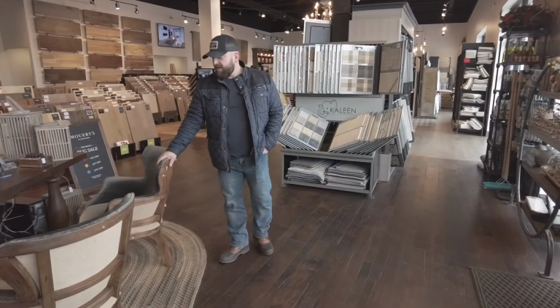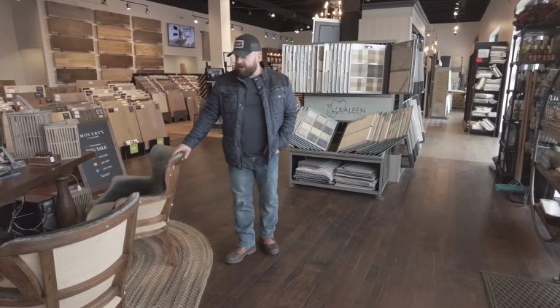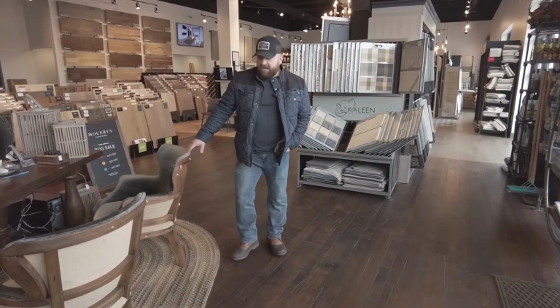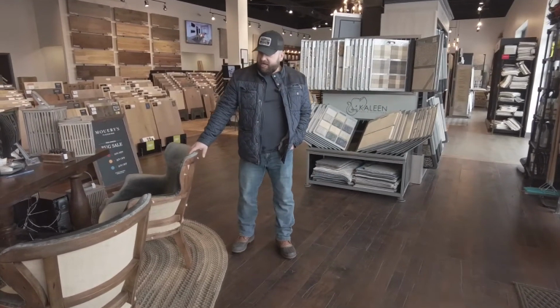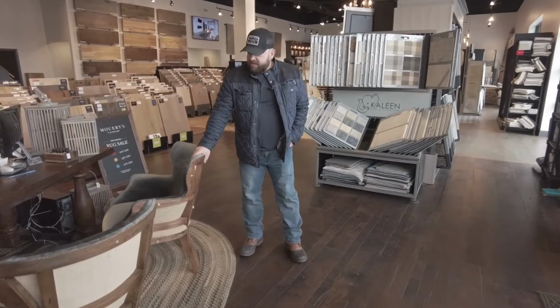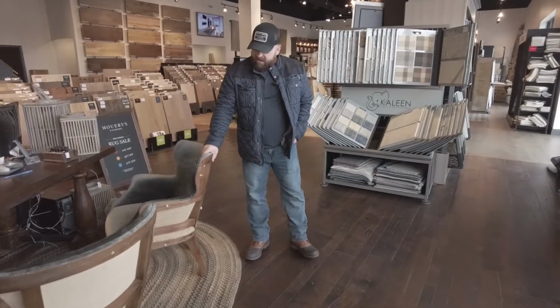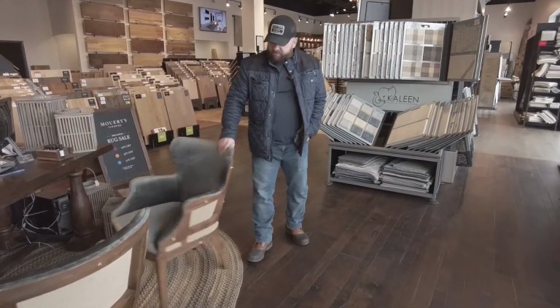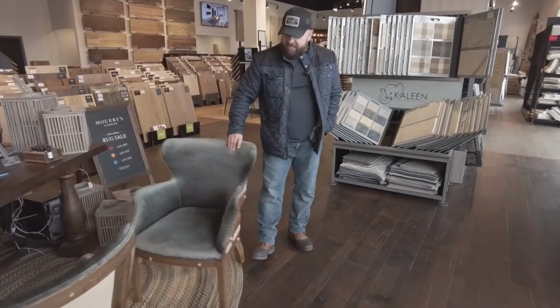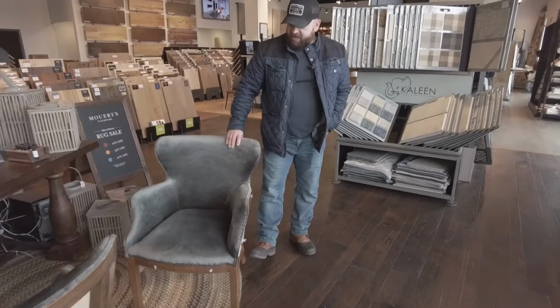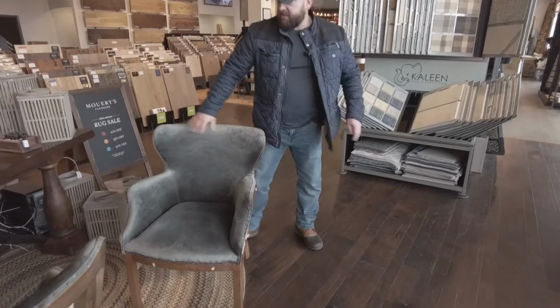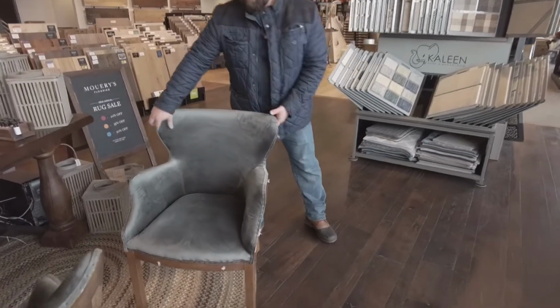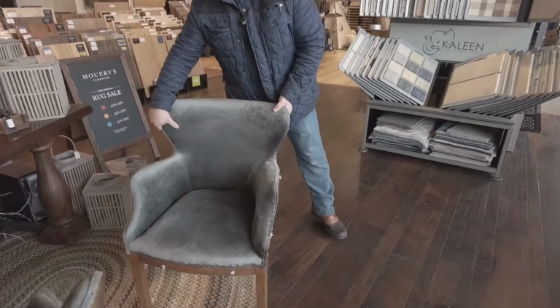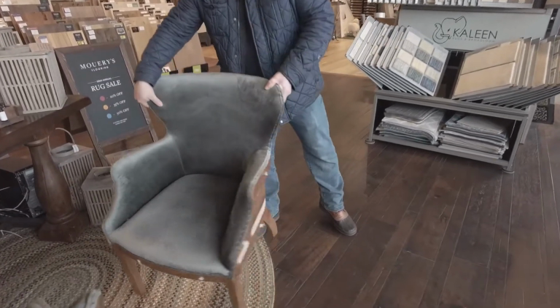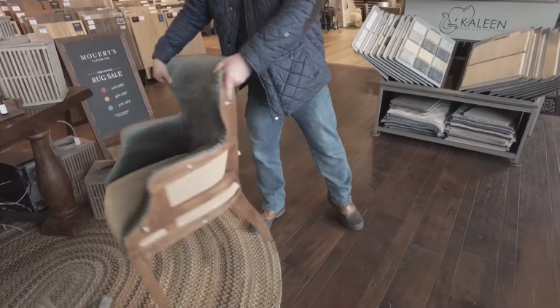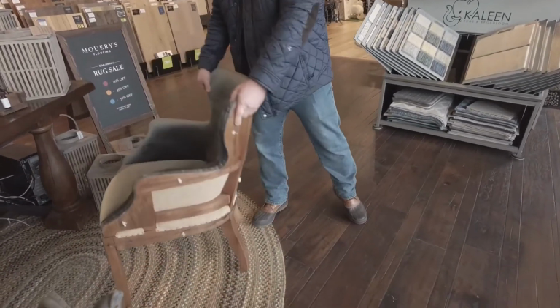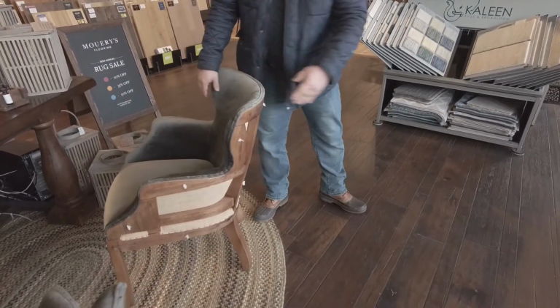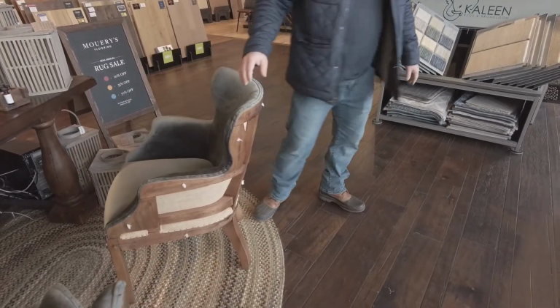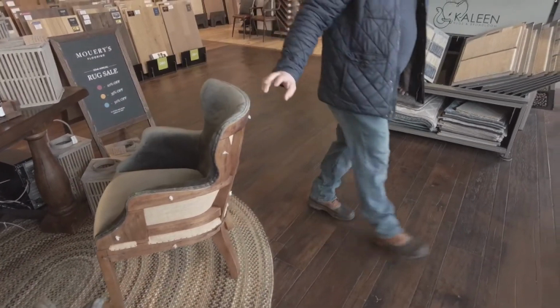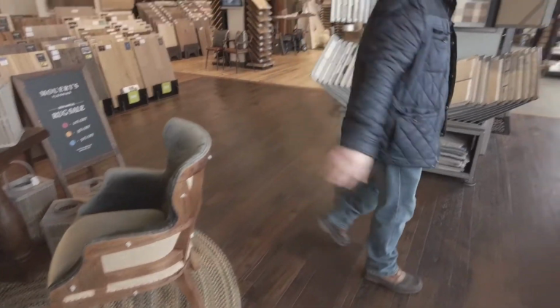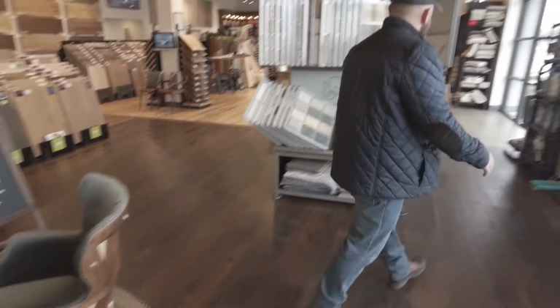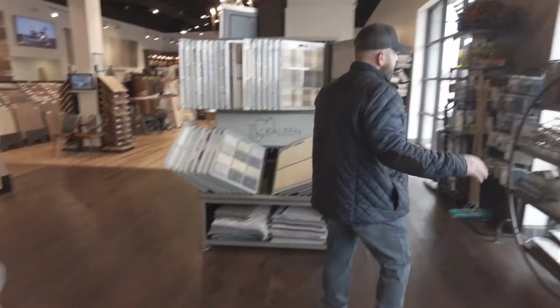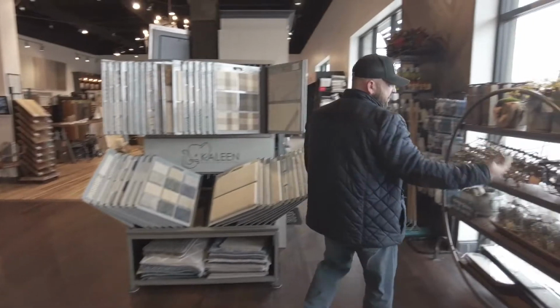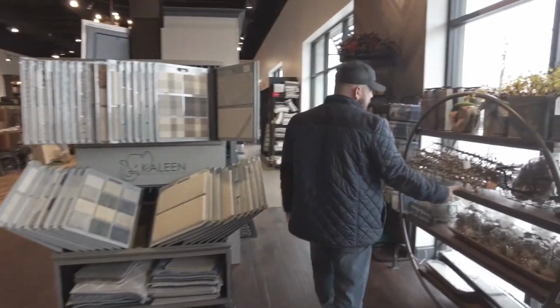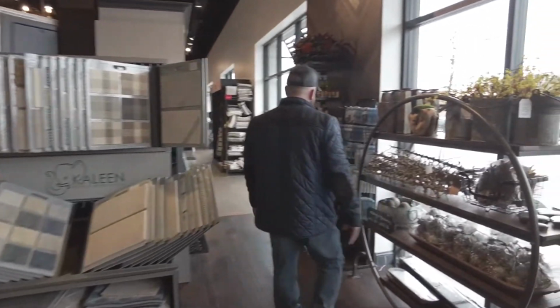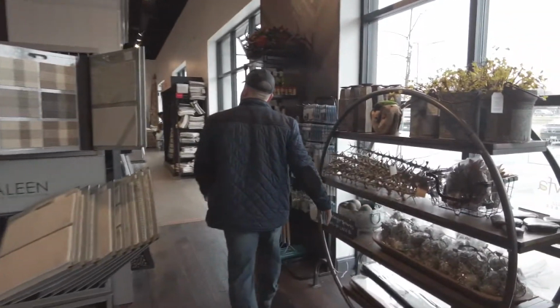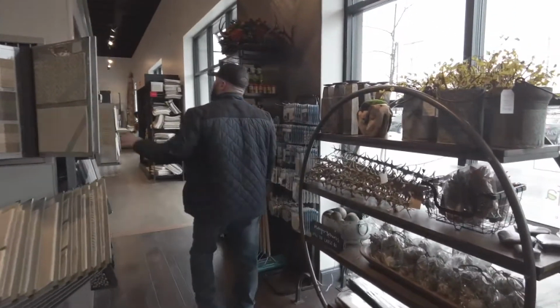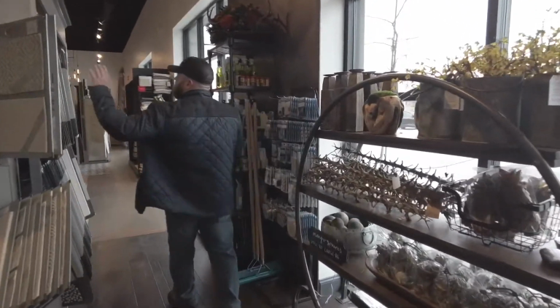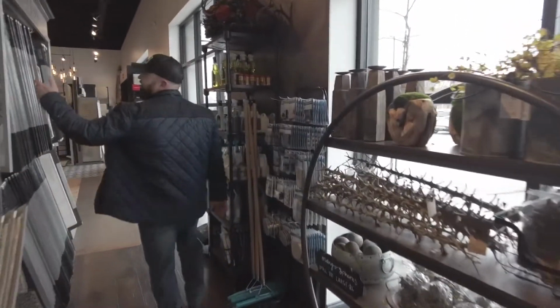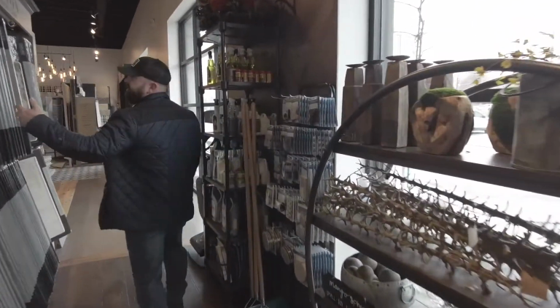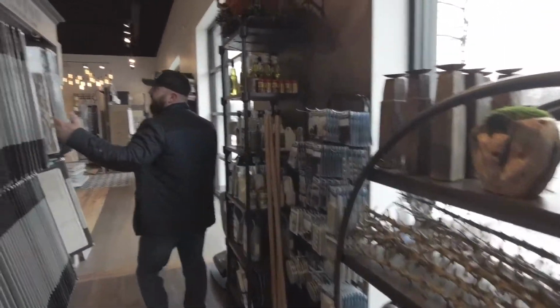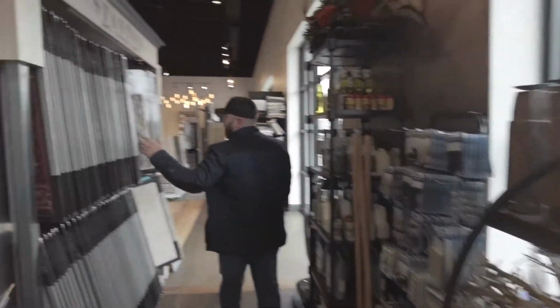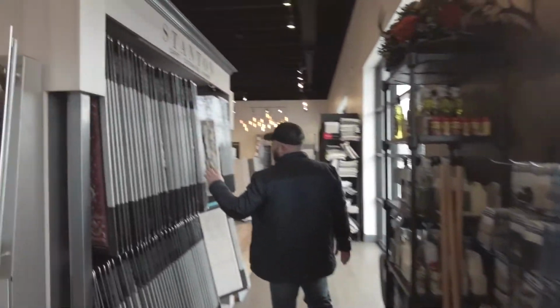These are our new Adalin chairs — really neat chairs here with exposed backing. So we have those new chairs, we have some new home decor stuff, and we have this new Stanton rack that we're really excited about.